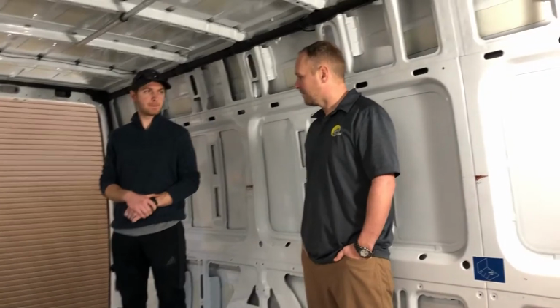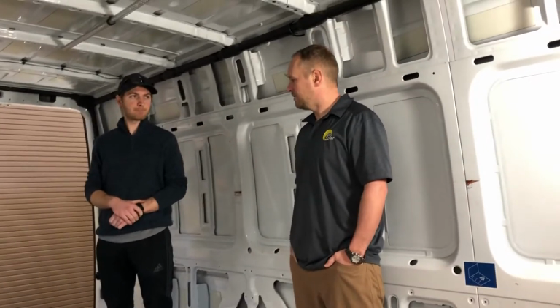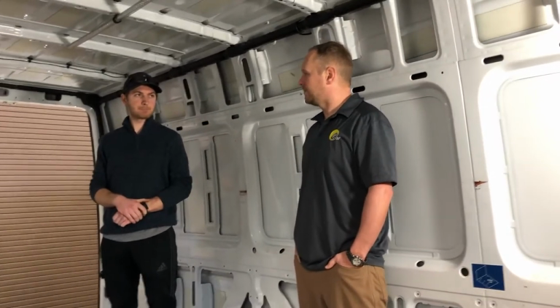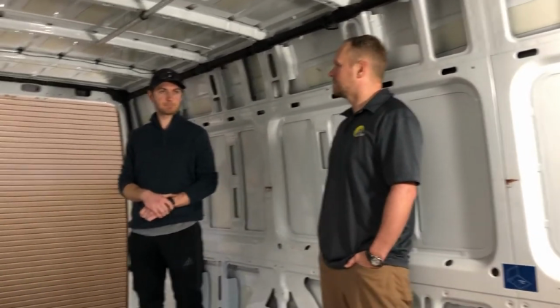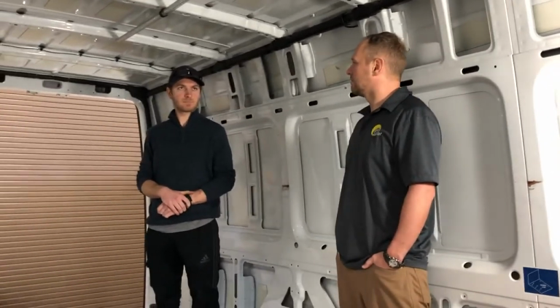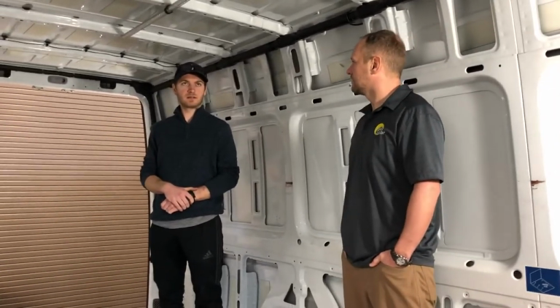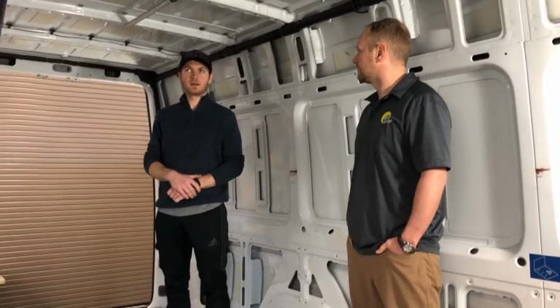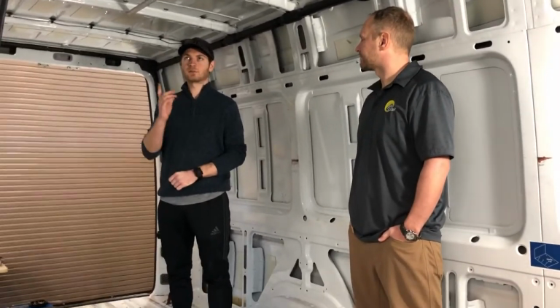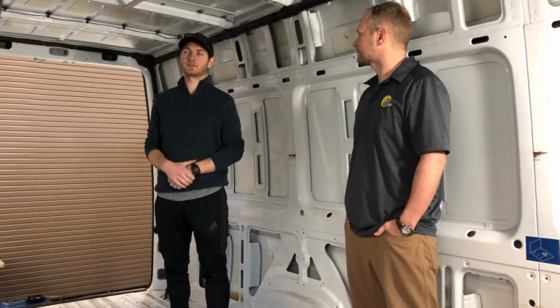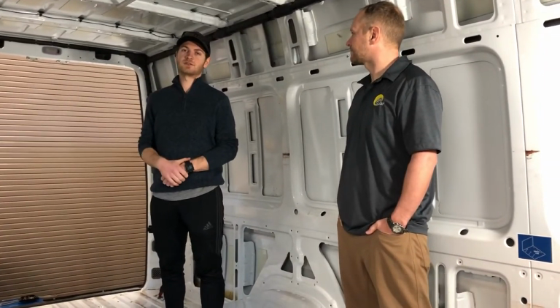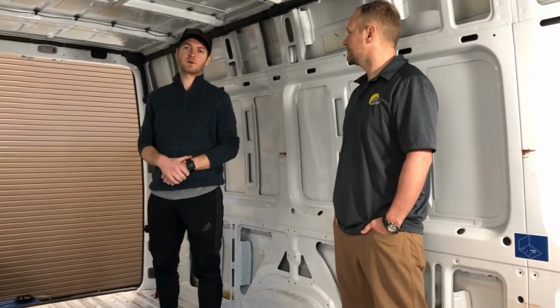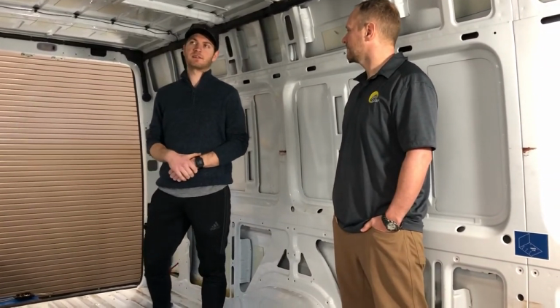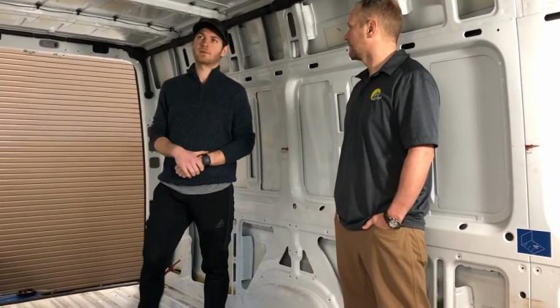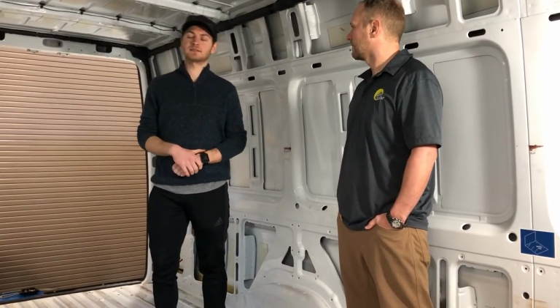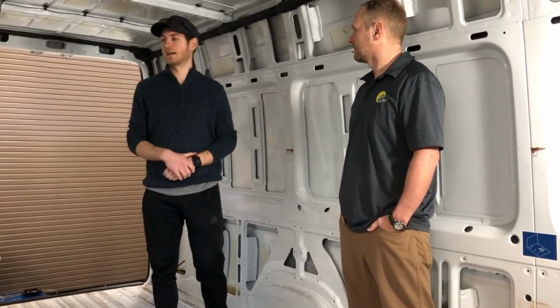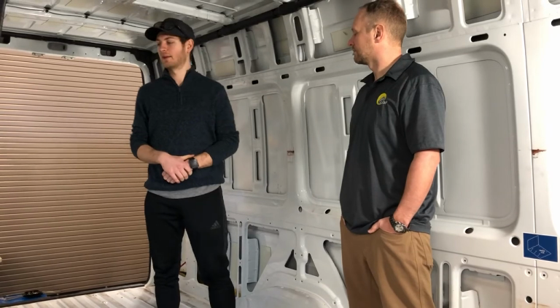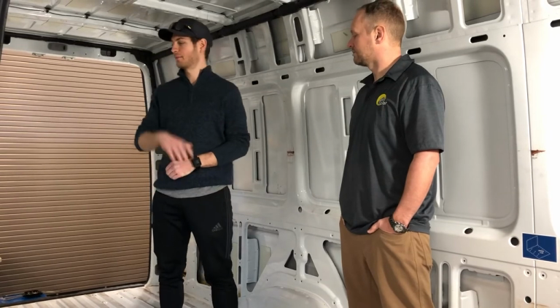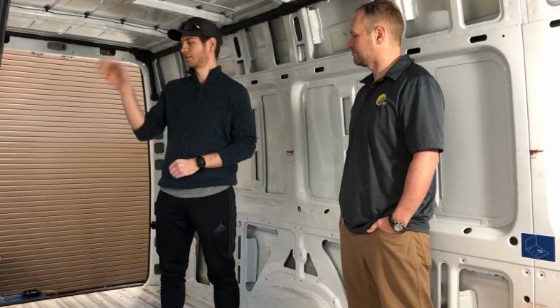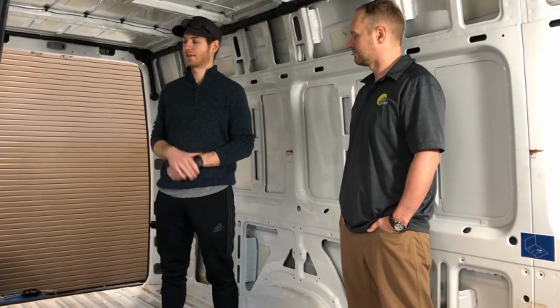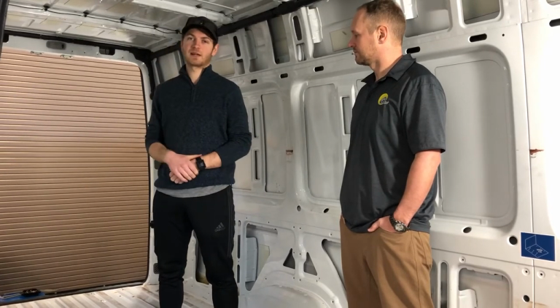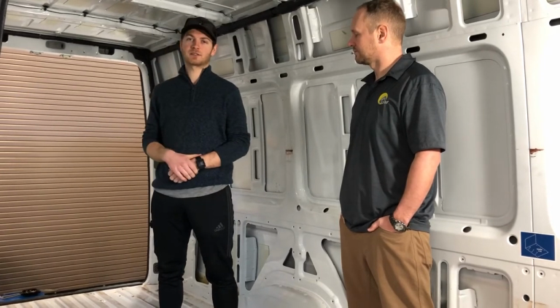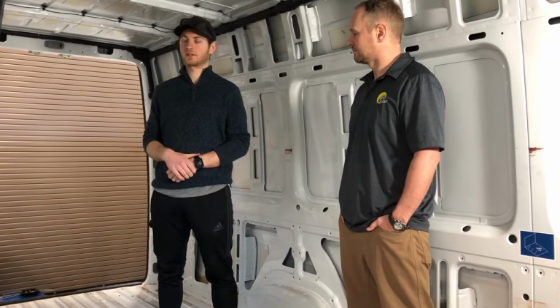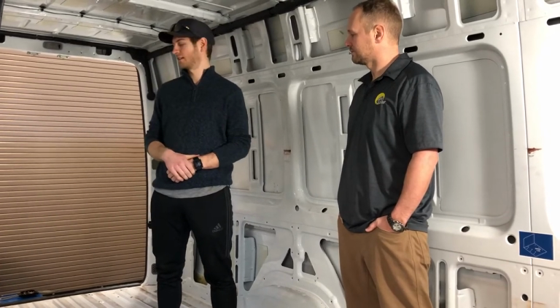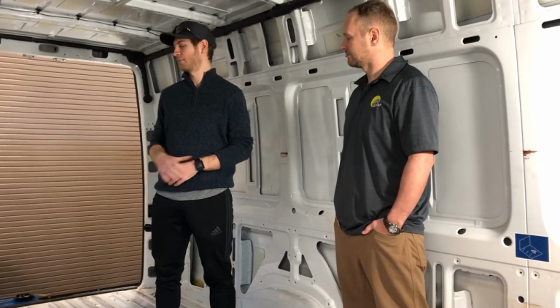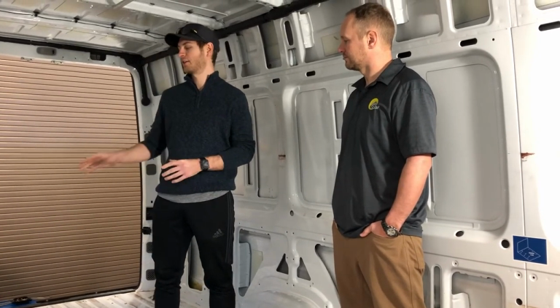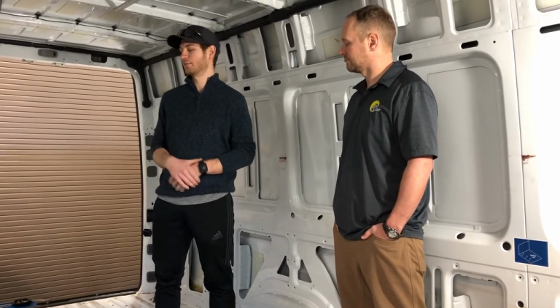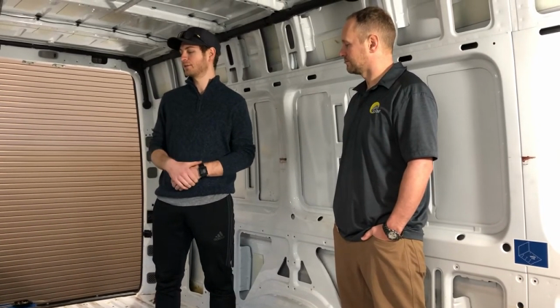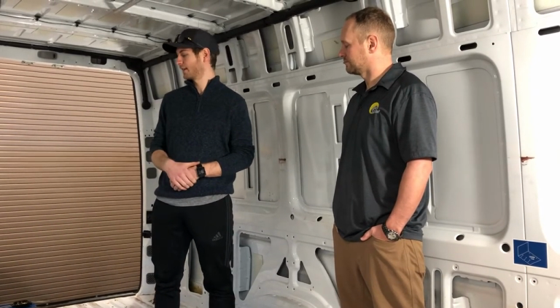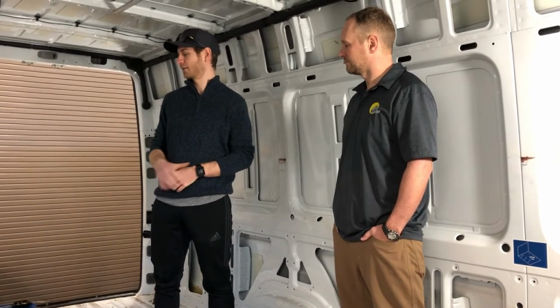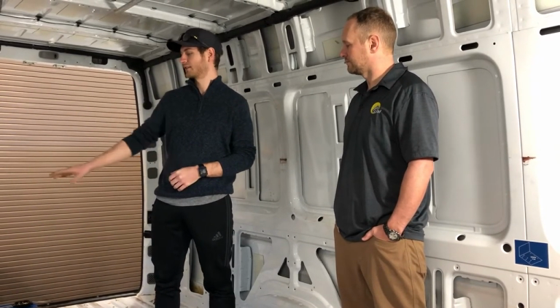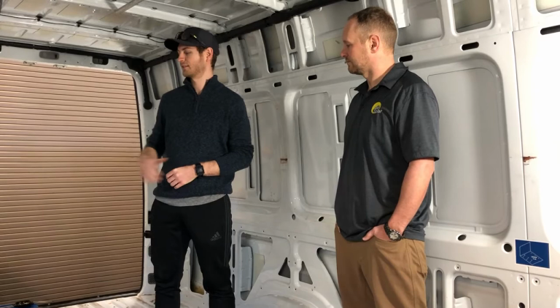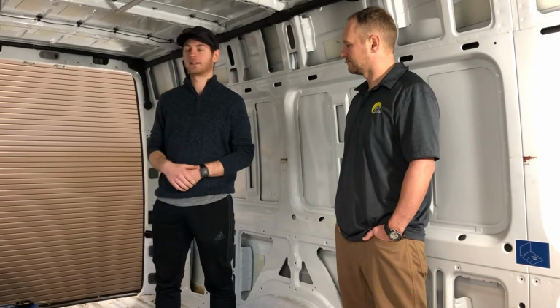For solar, on the roof we're going to do two 170-watt panels. That's going to be brought into a 30-amp charge controller with a monitor via Bluetooth and then brought into the system back here.